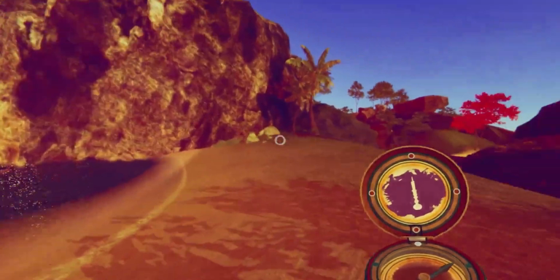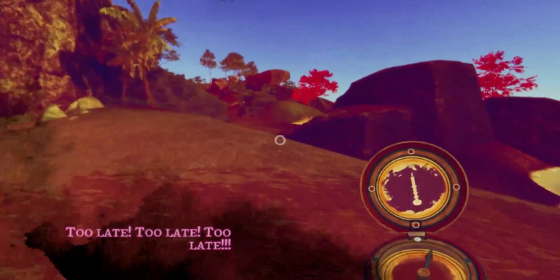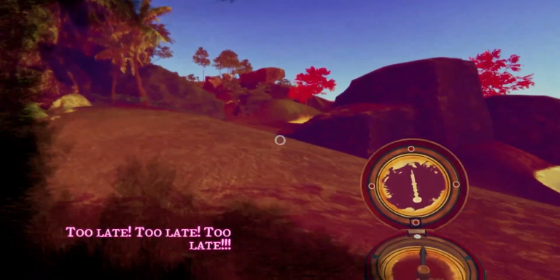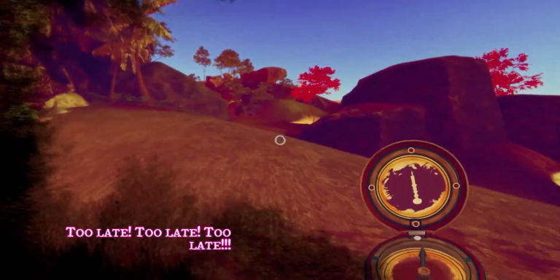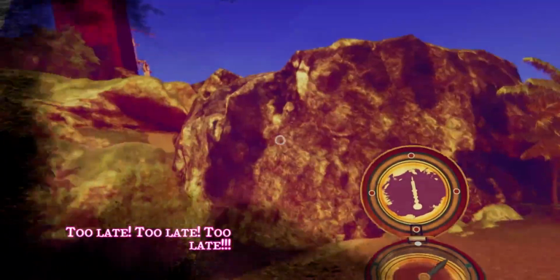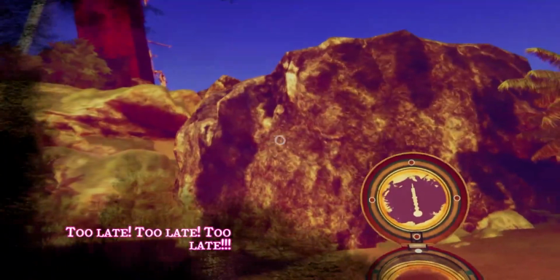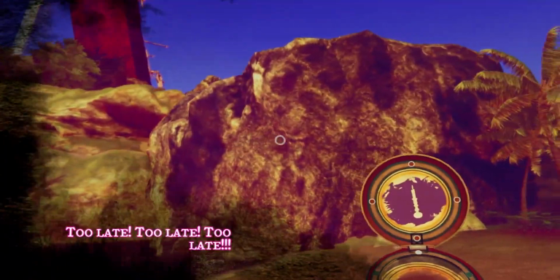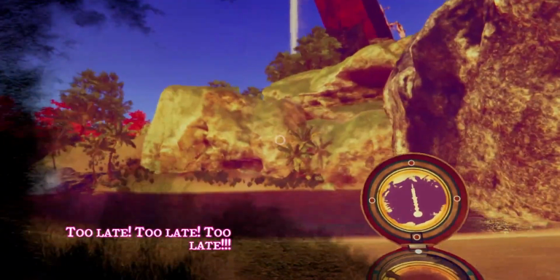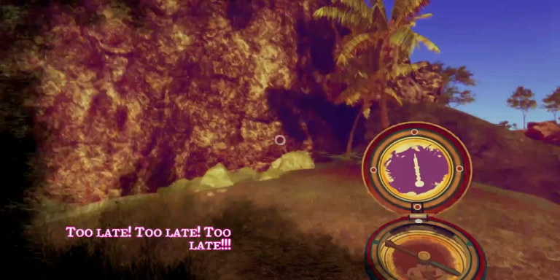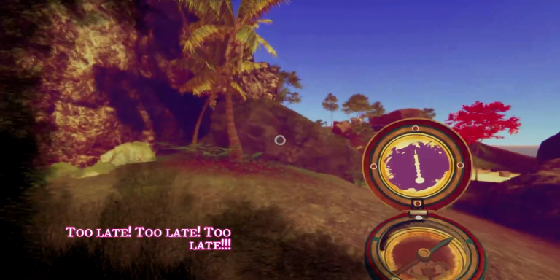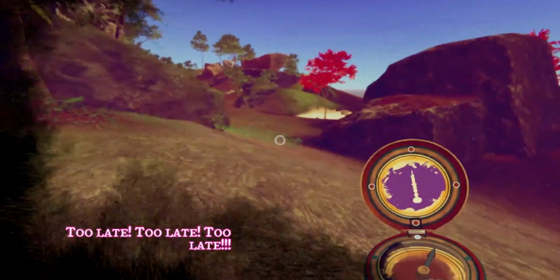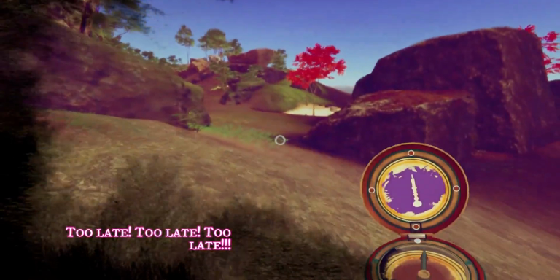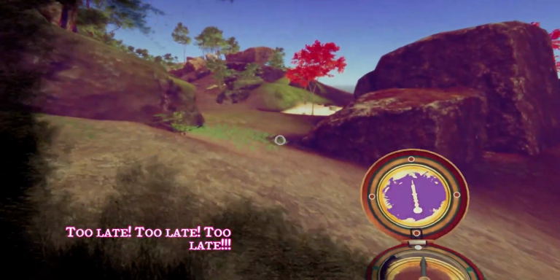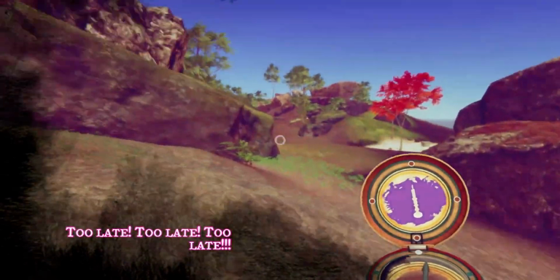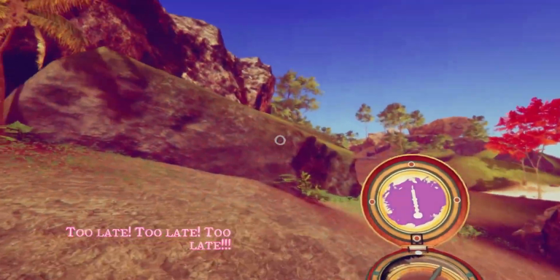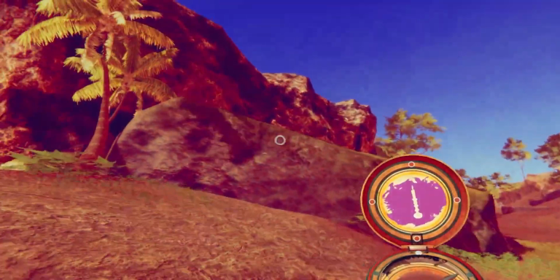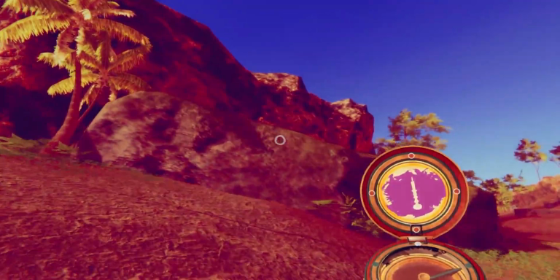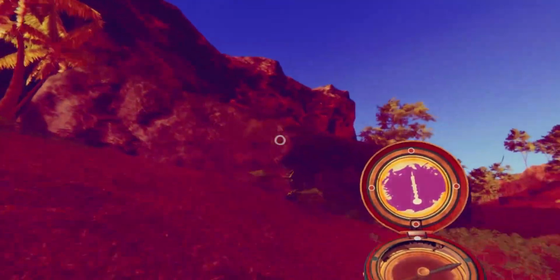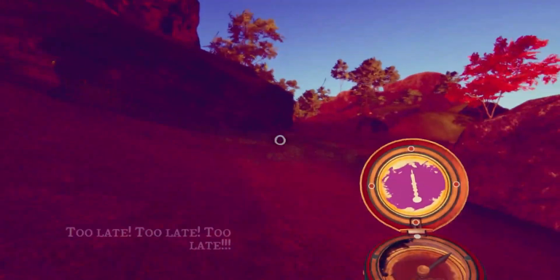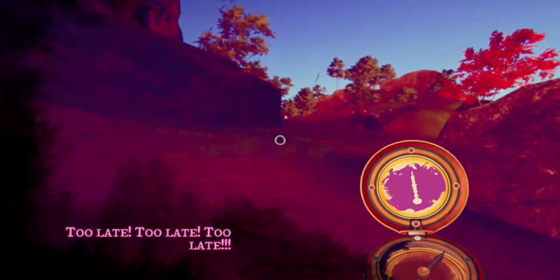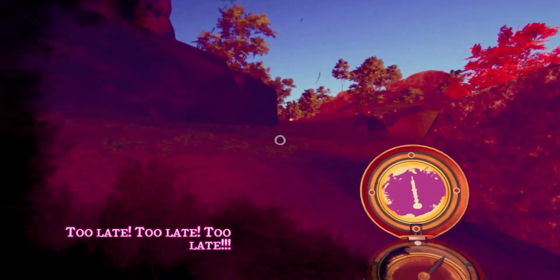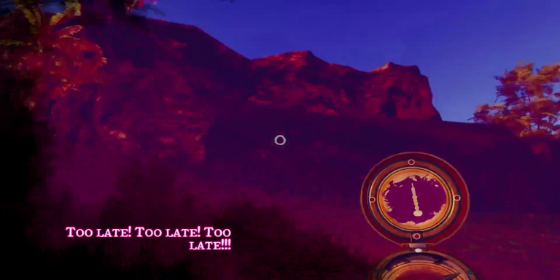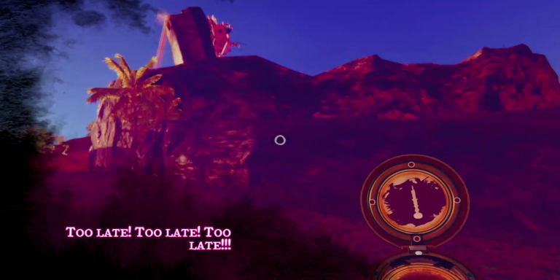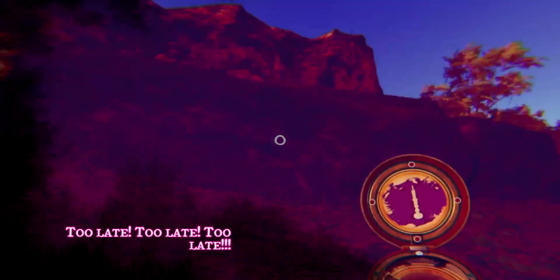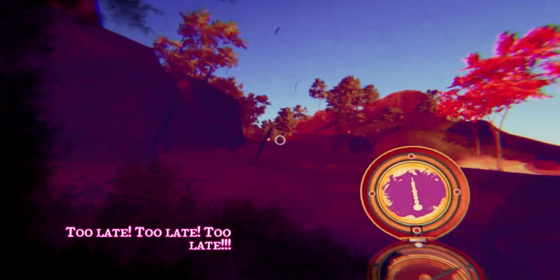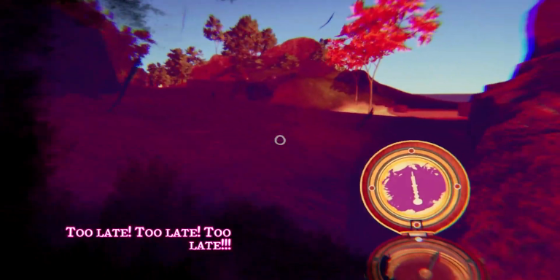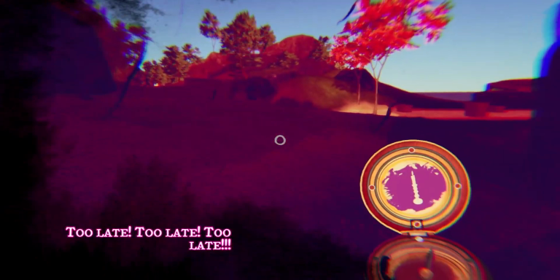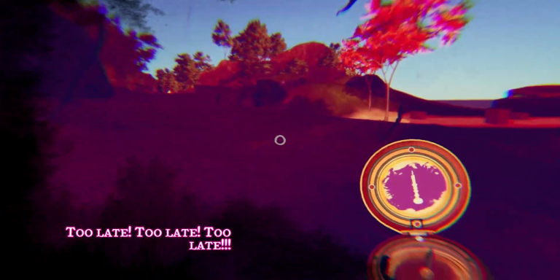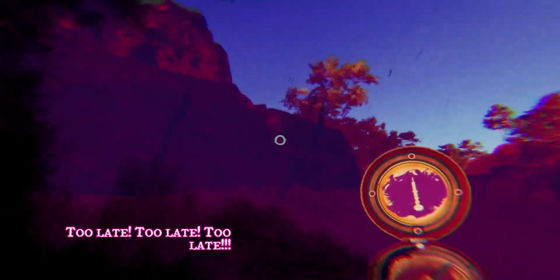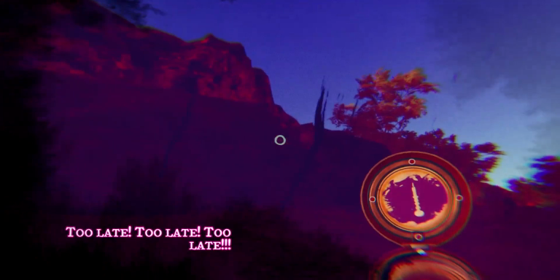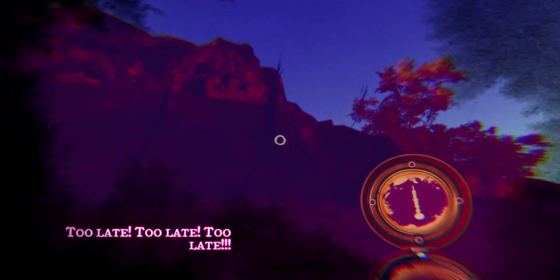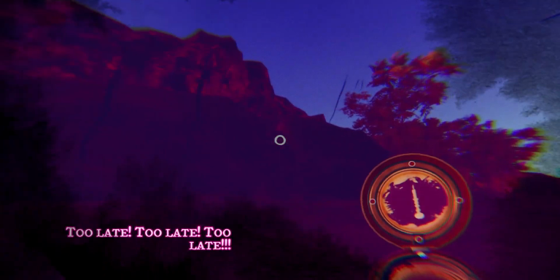Whenever you are walking around the island, except for when you're safe in your memory scapes, from time to time a darkness will take hold of the island and try to take hold of you, but by turning and facing it, you will expel it.